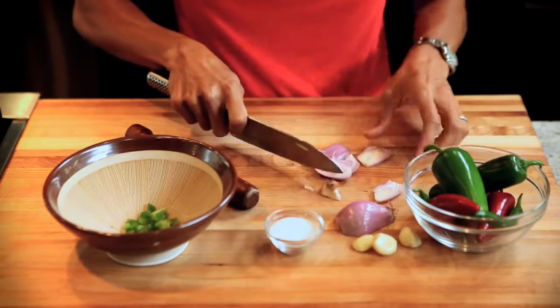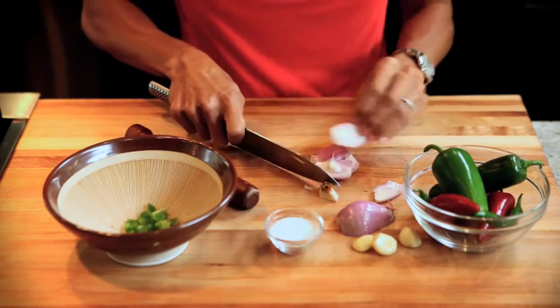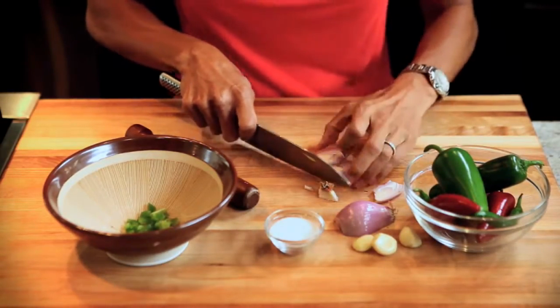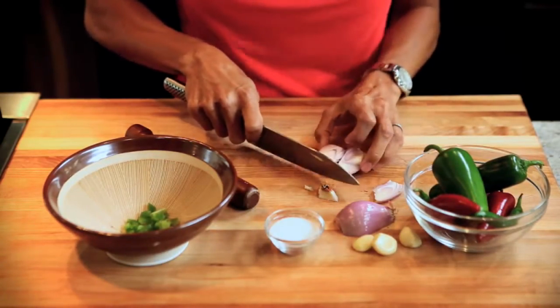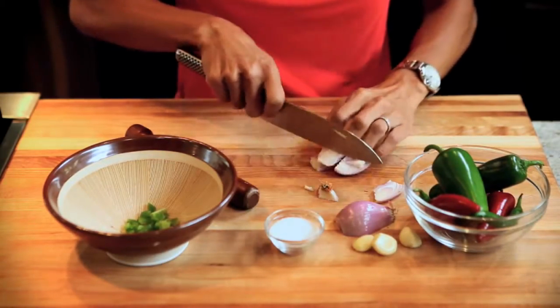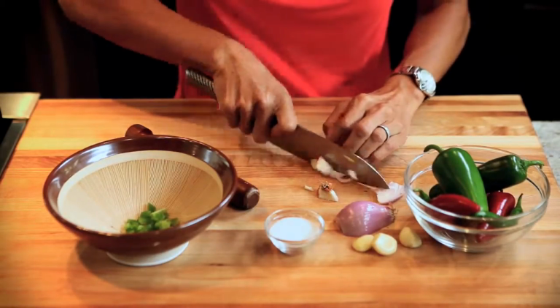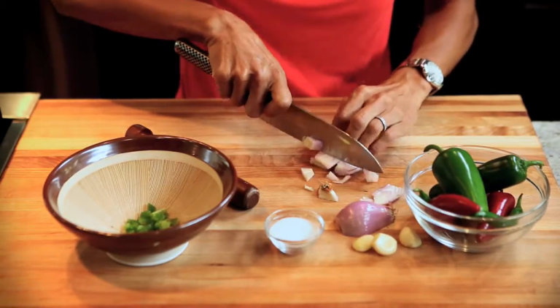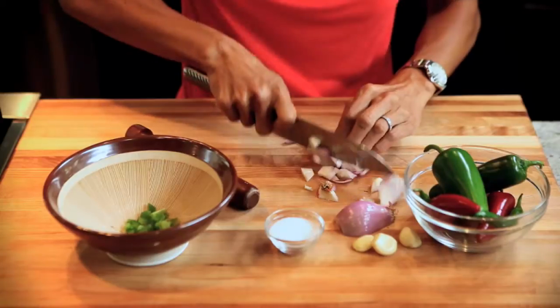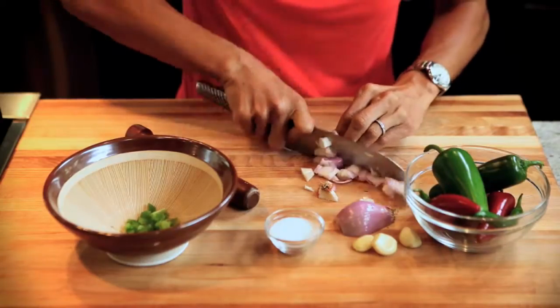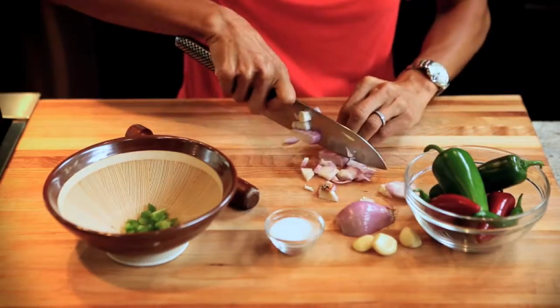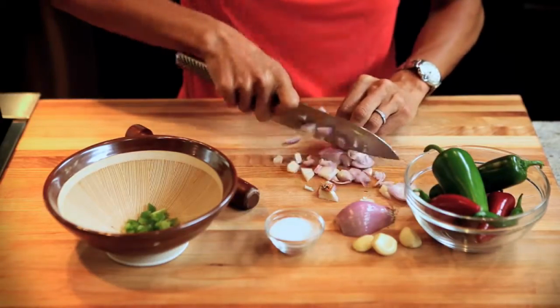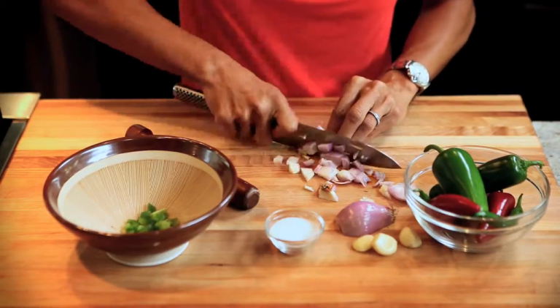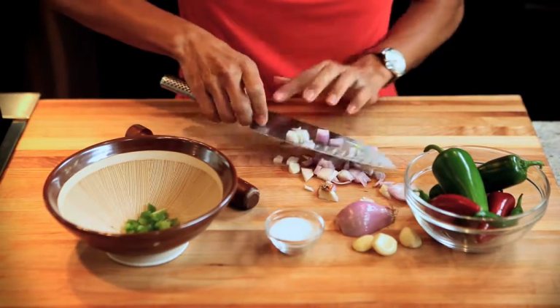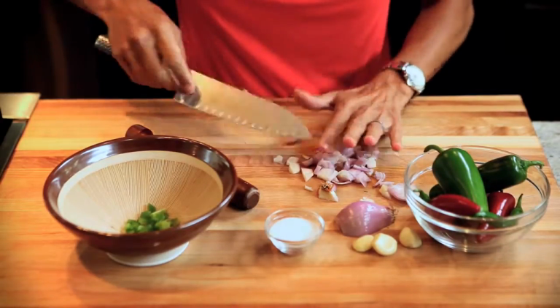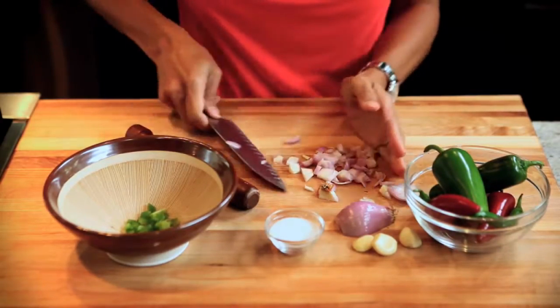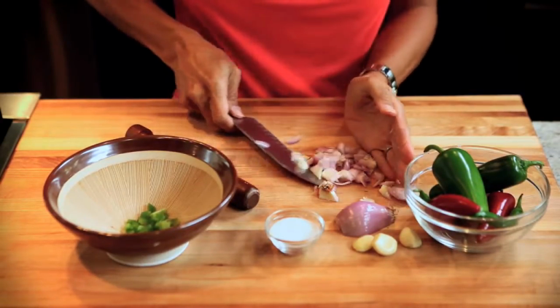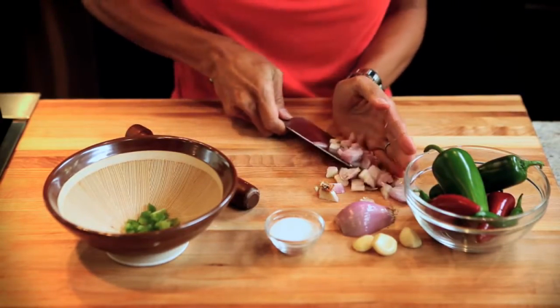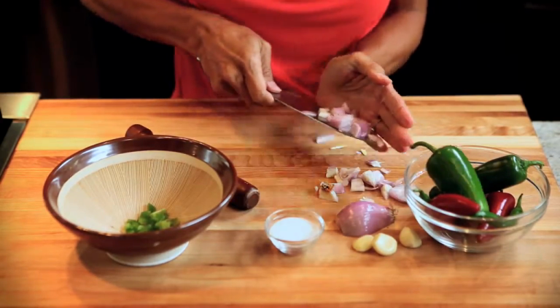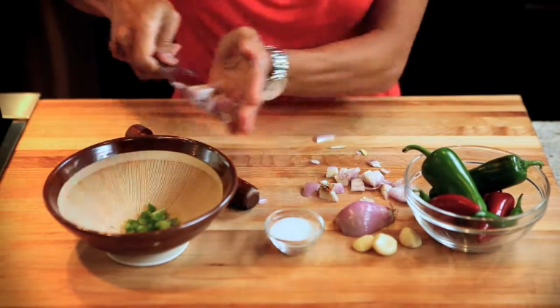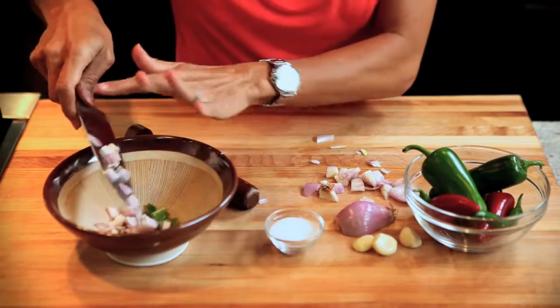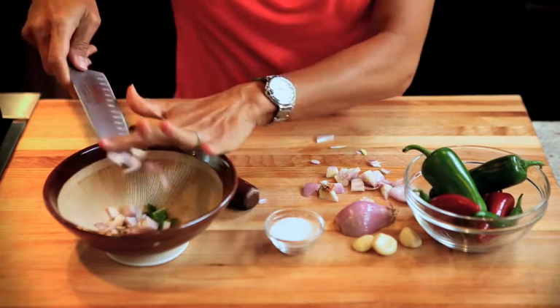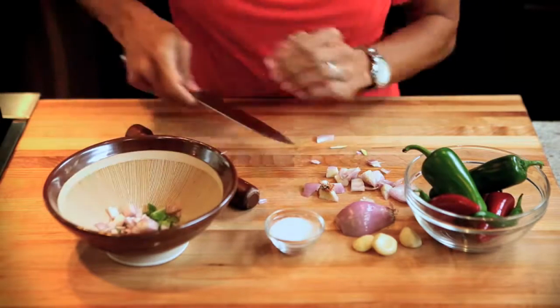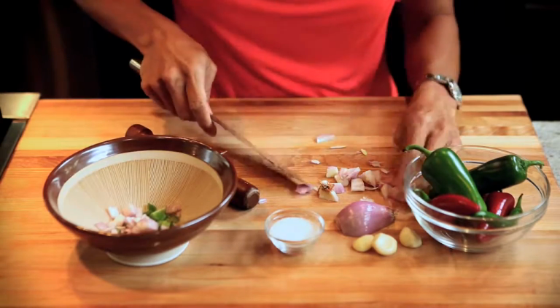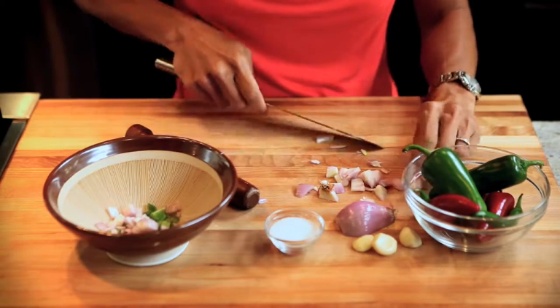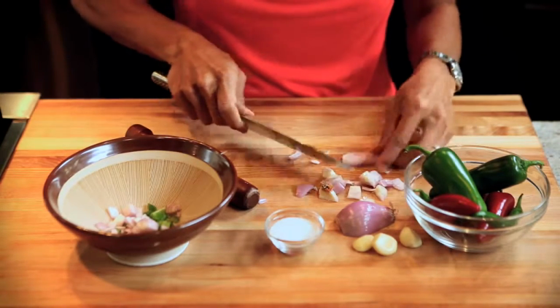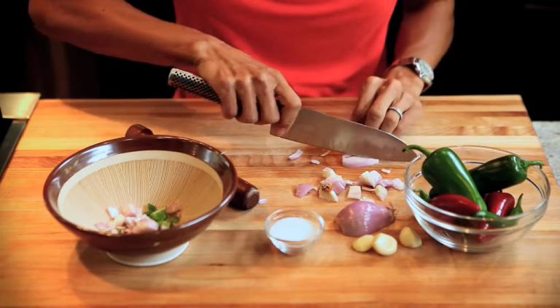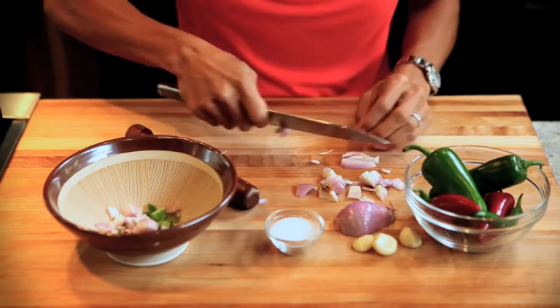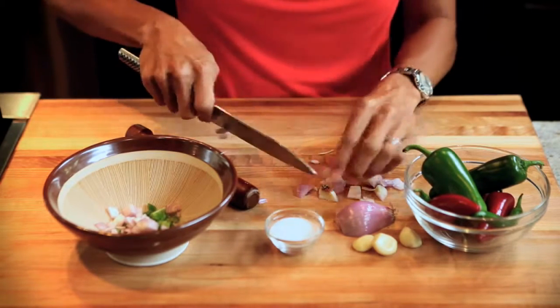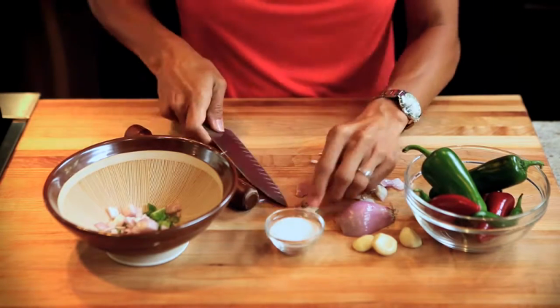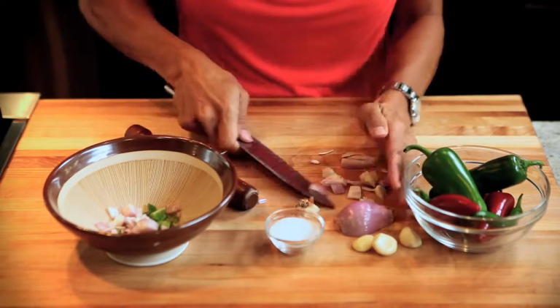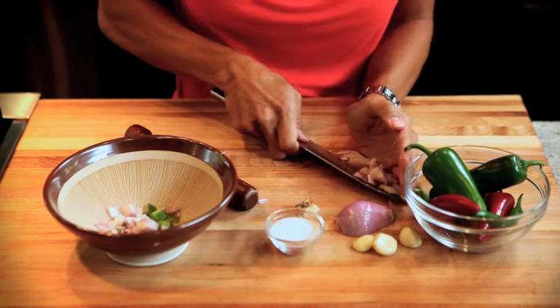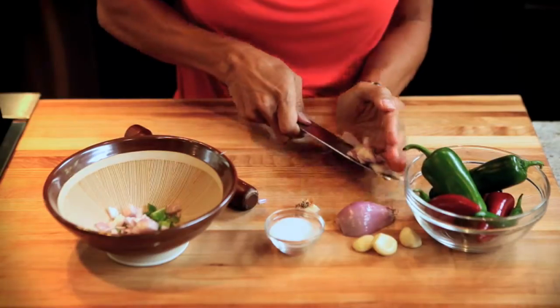Of course you can do this in a mini food processor or a blender if you don't have a mortar and pestle, or if you plan to increase the amount of chili paste or curry paste that you're making — it's a perfect option.